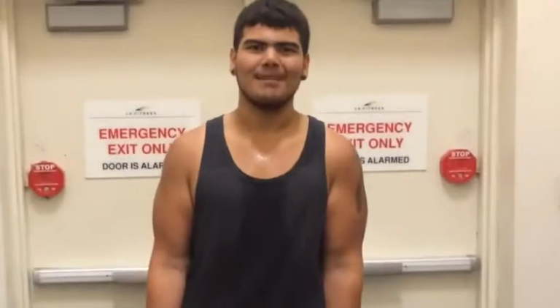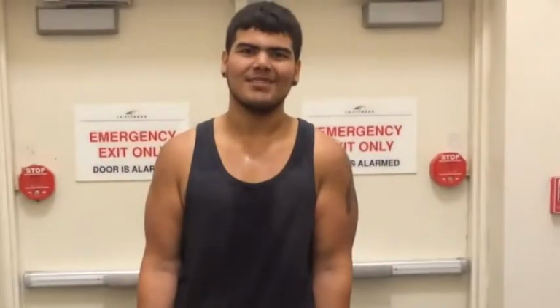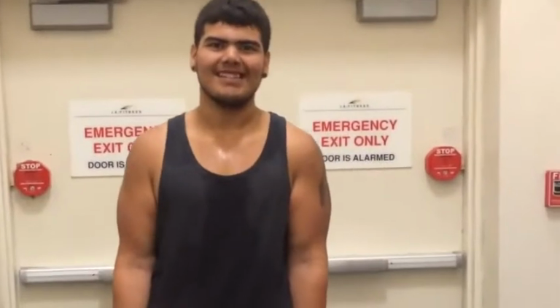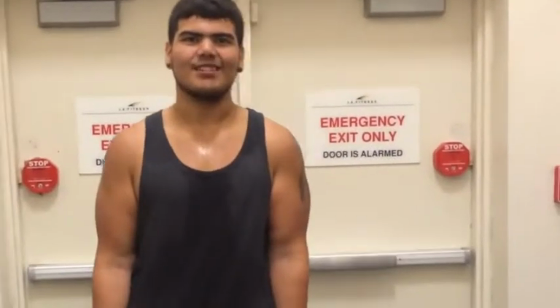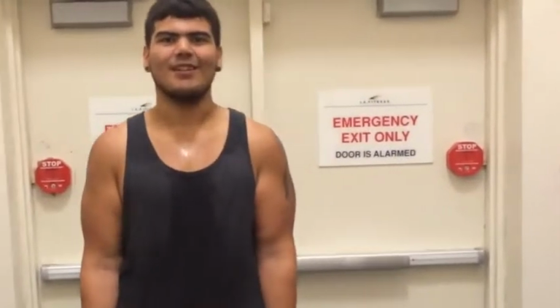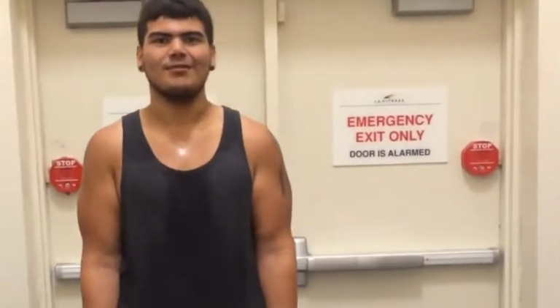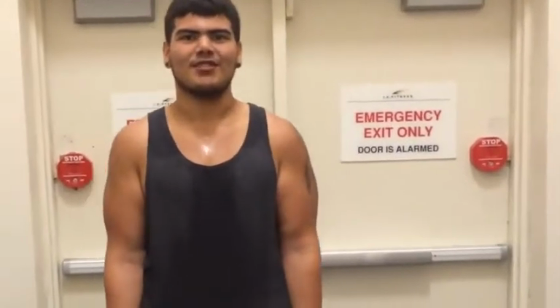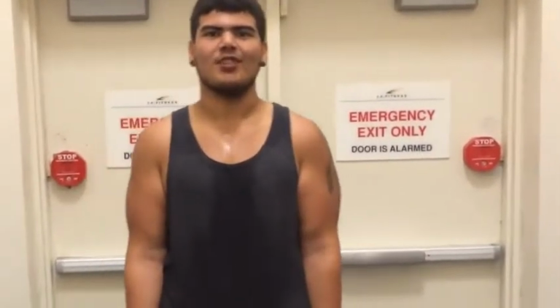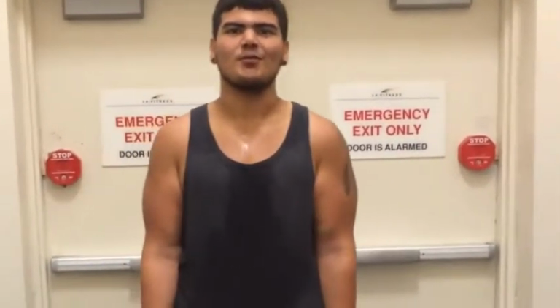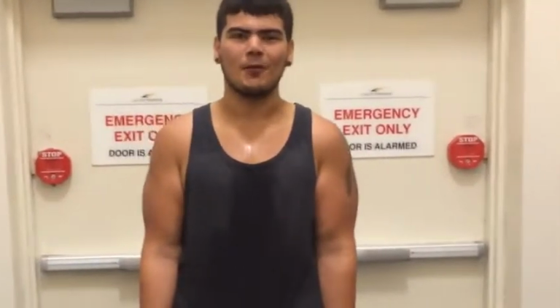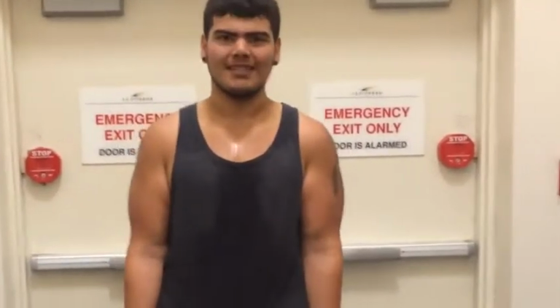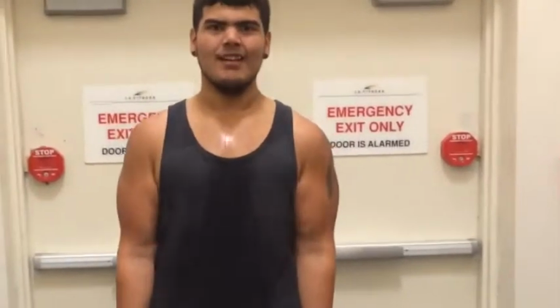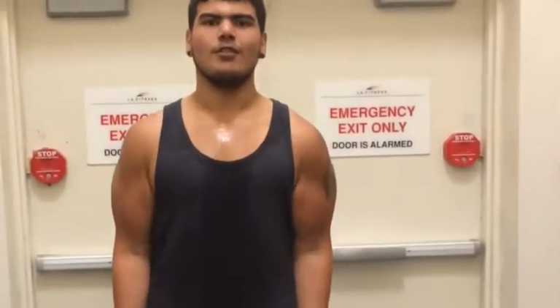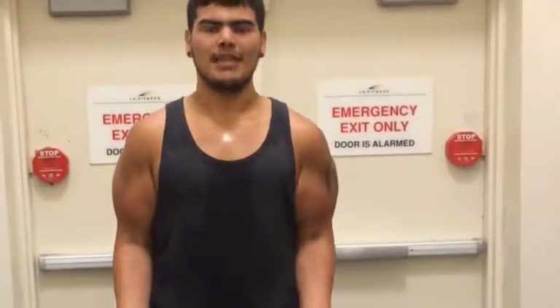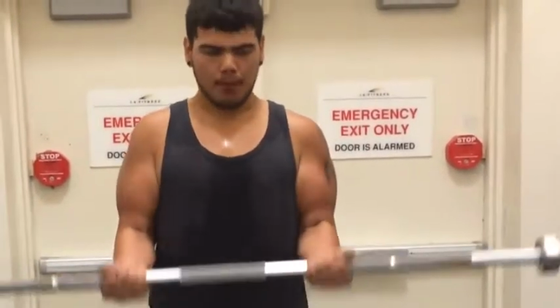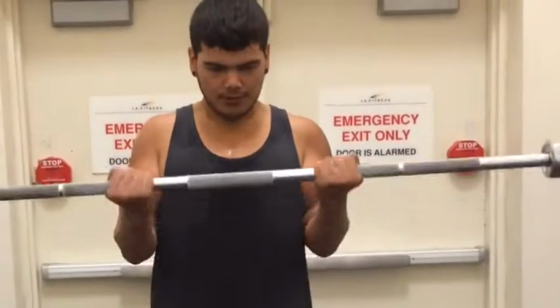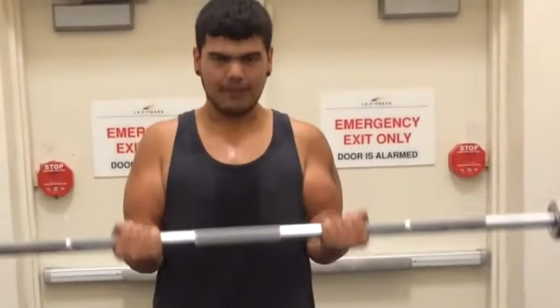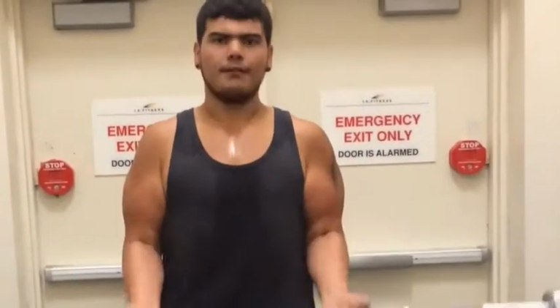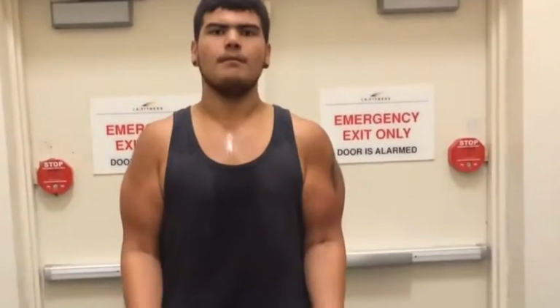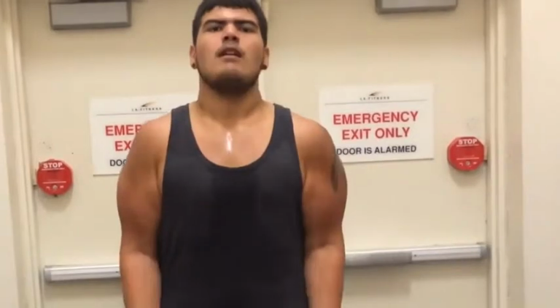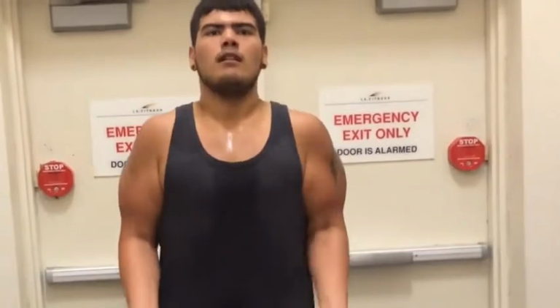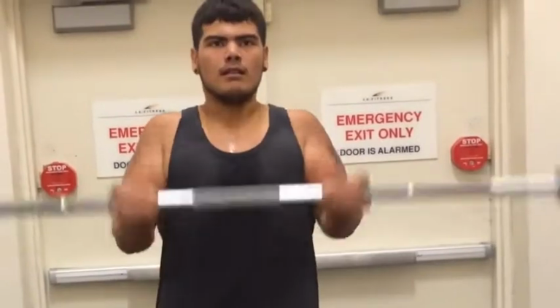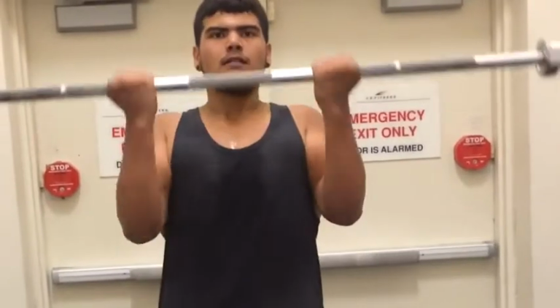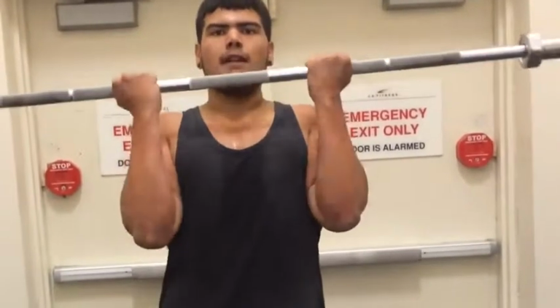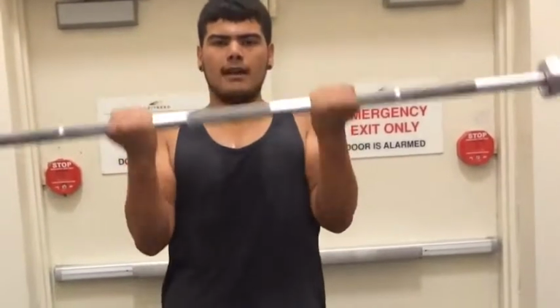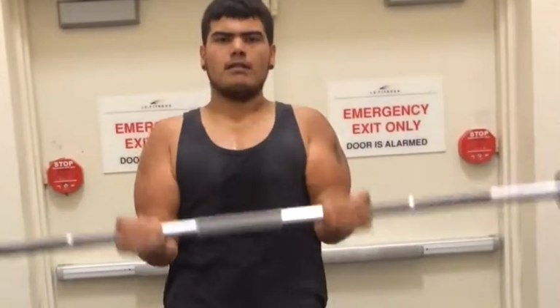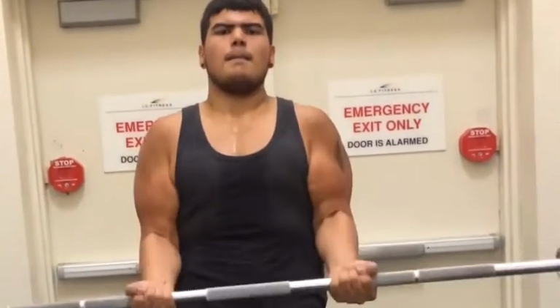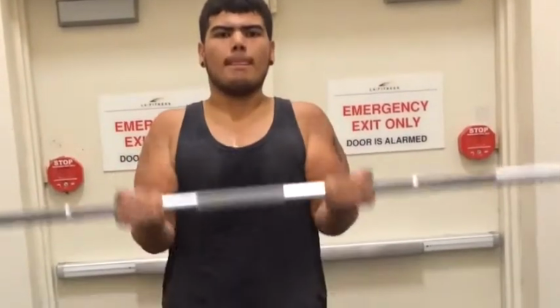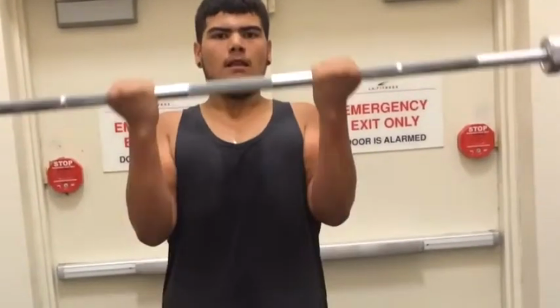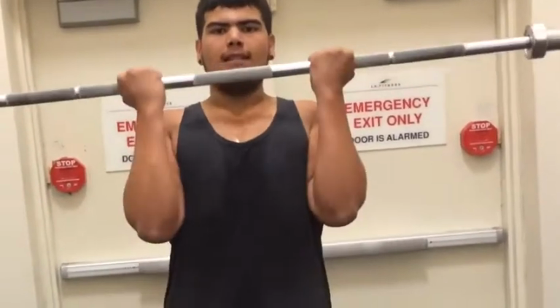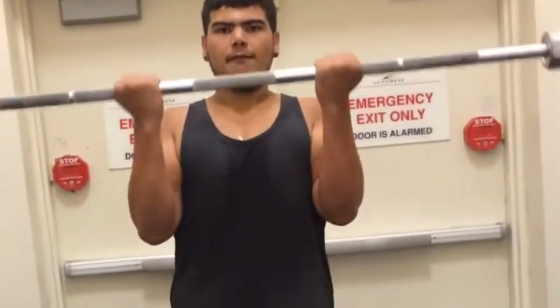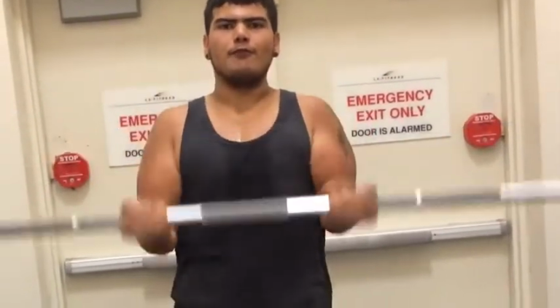The bicep exercise we're going to do is called 21s. You're going to do 7 parts: 7 half up, 7 half down, and 7 full reps. So that's the breakdown.